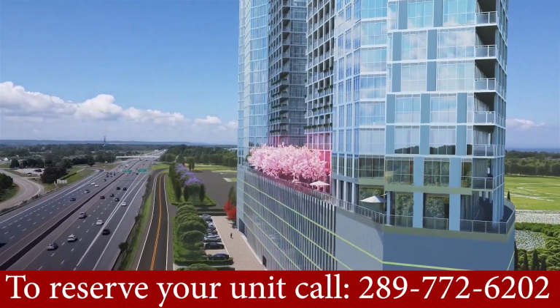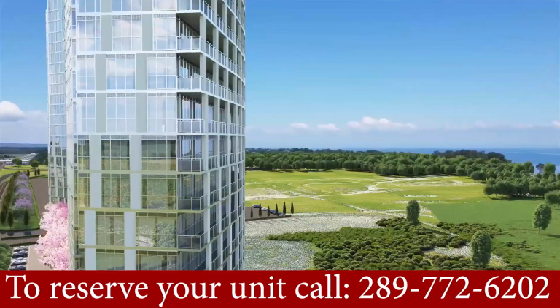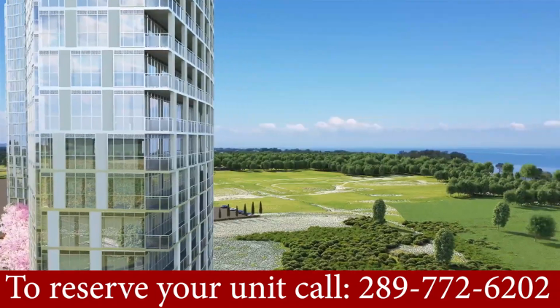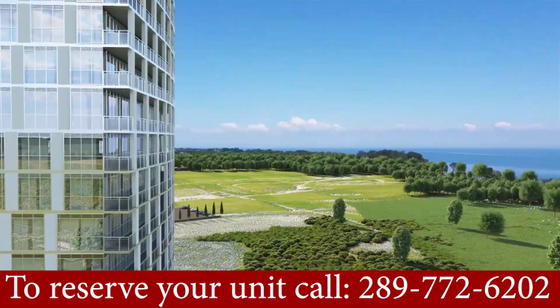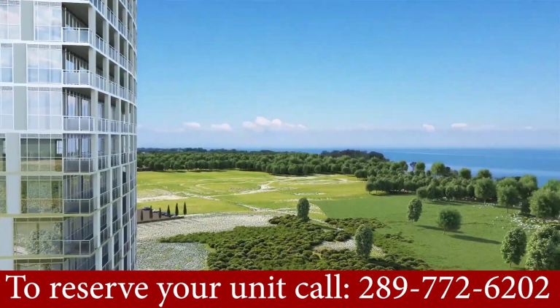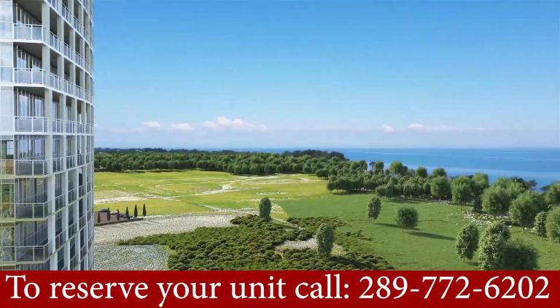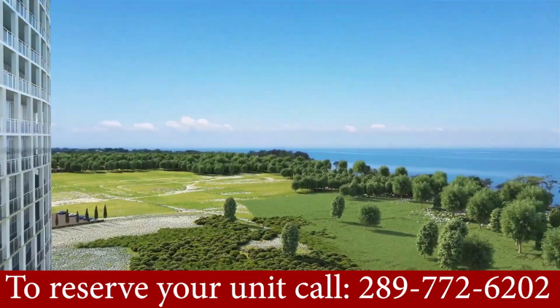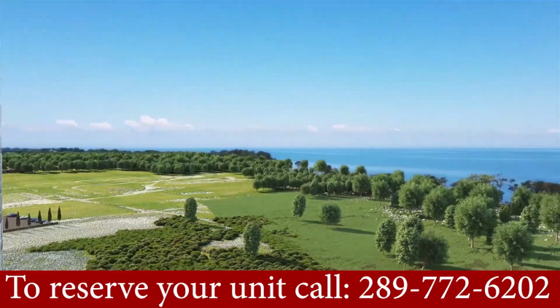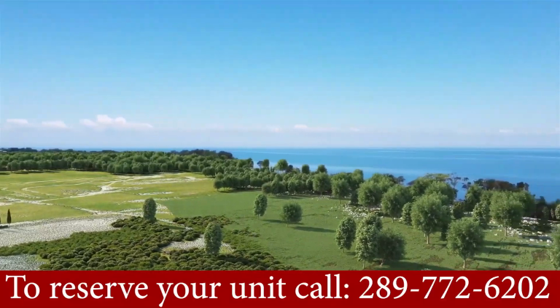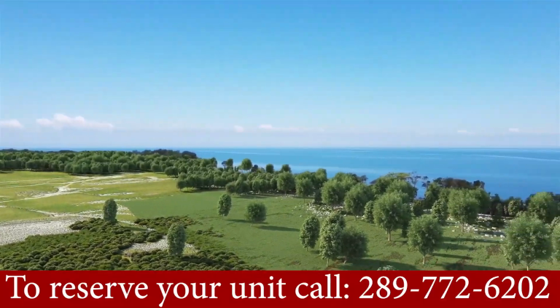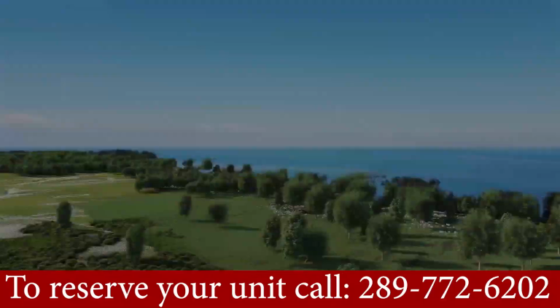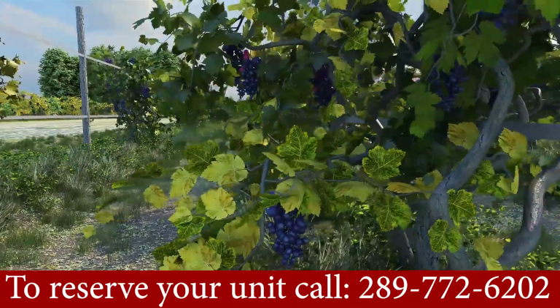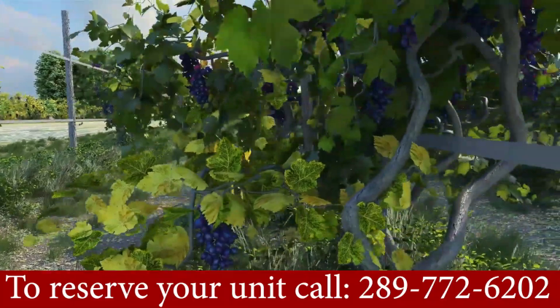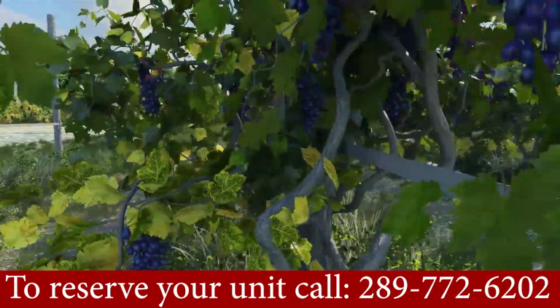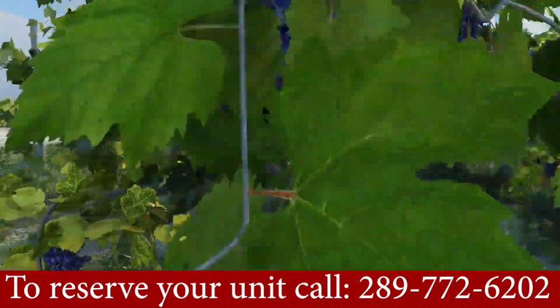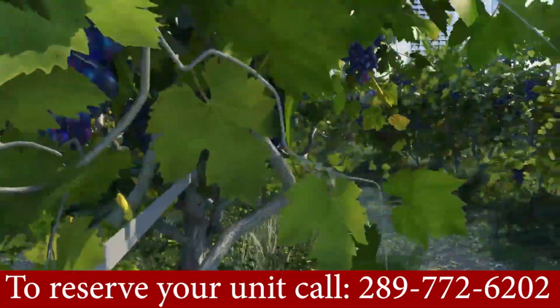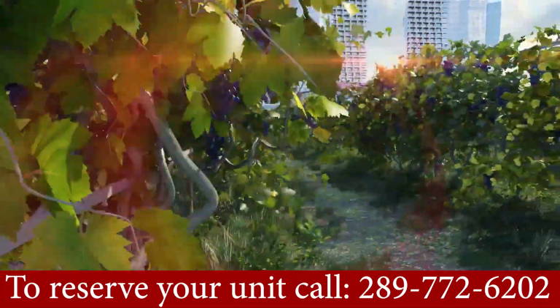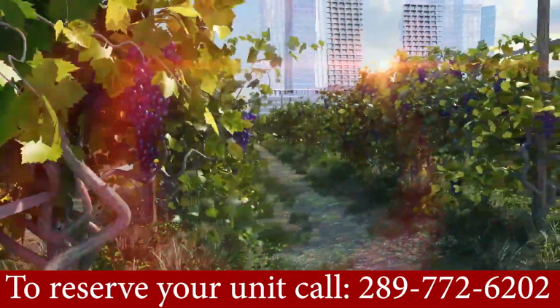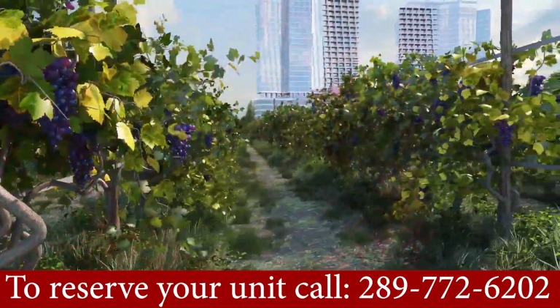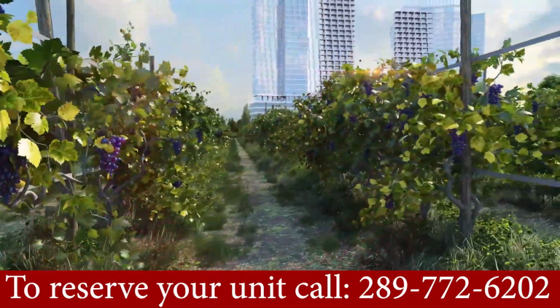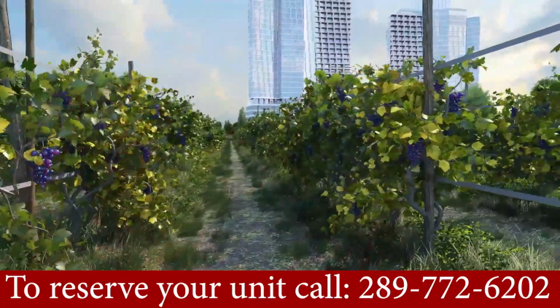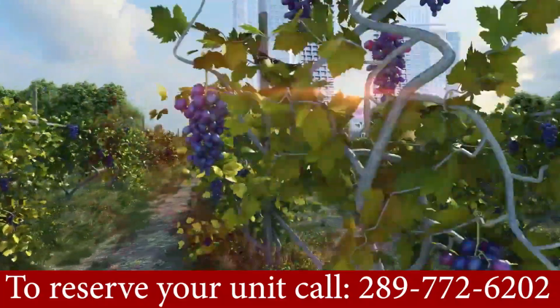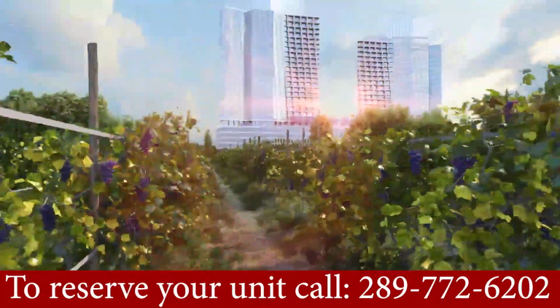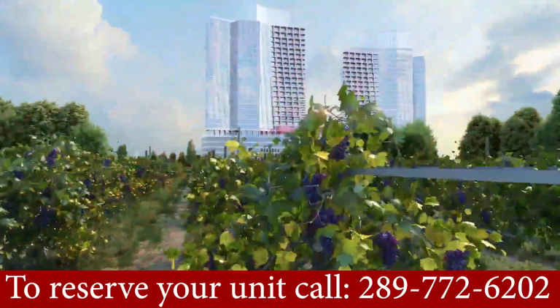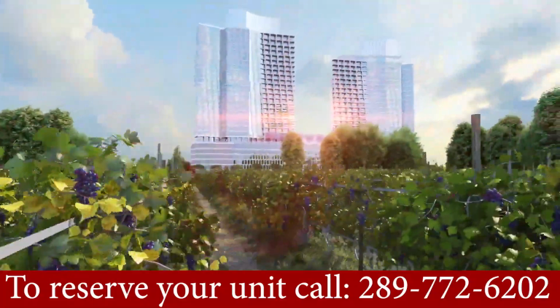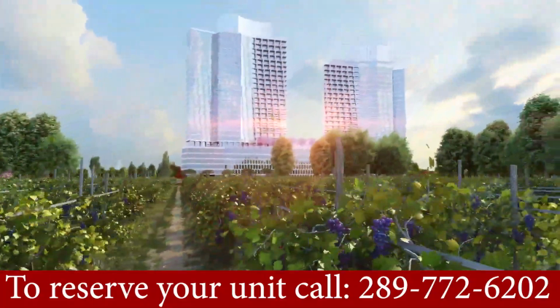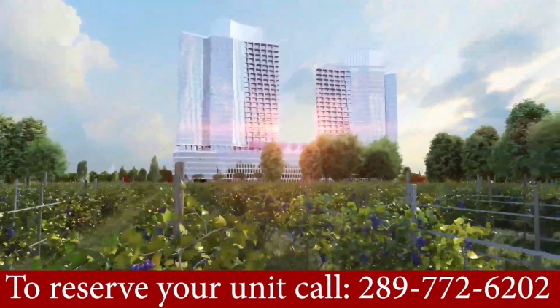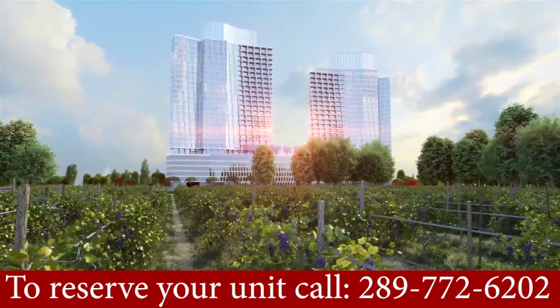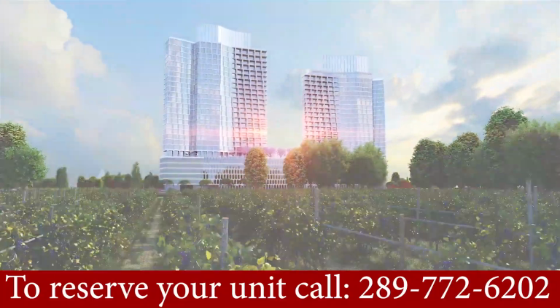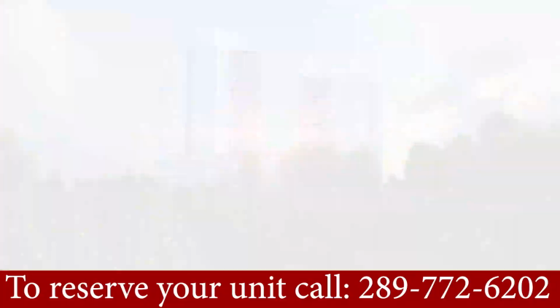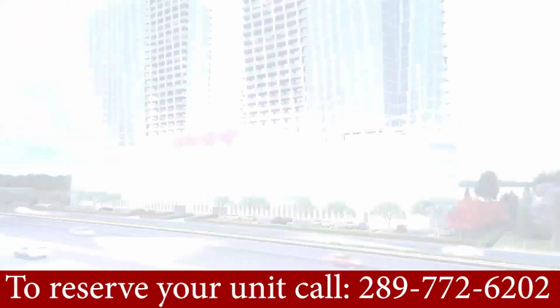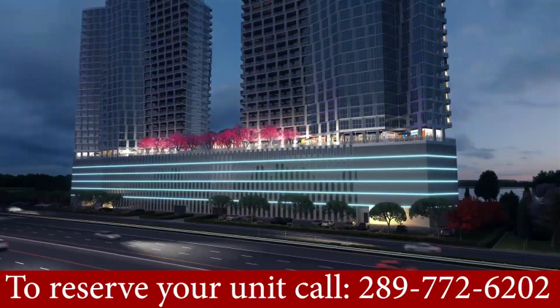All kinds of units are available — one plus den, two bedroom, and bigger units. You can see the vineyards just behind the condominium, and it's just steps to the QEW as well.